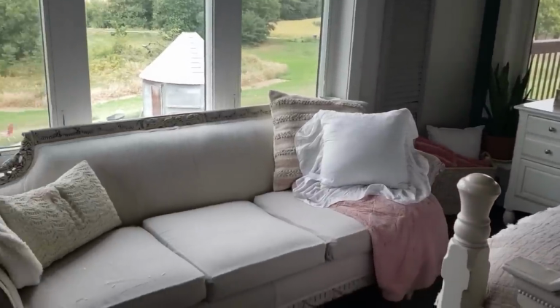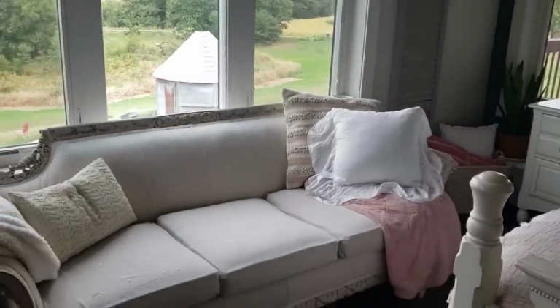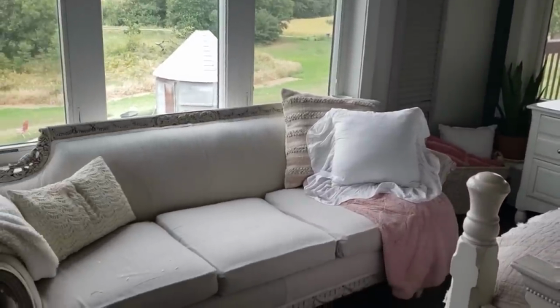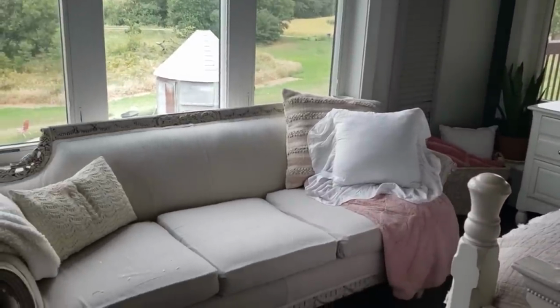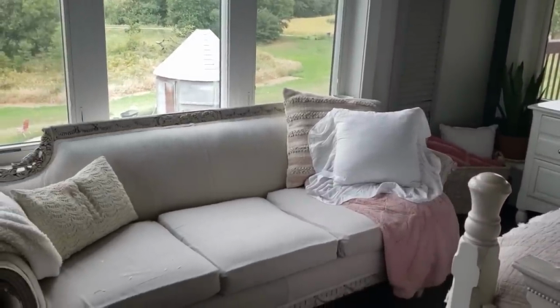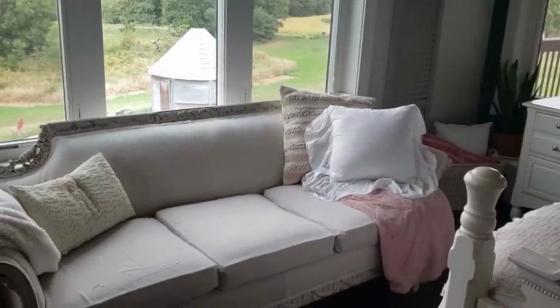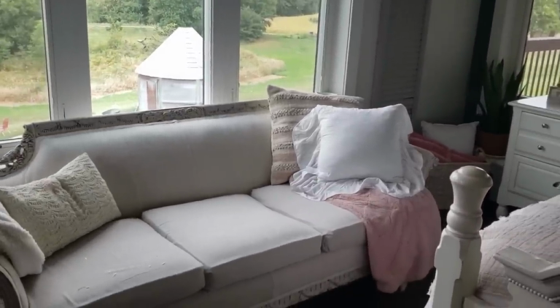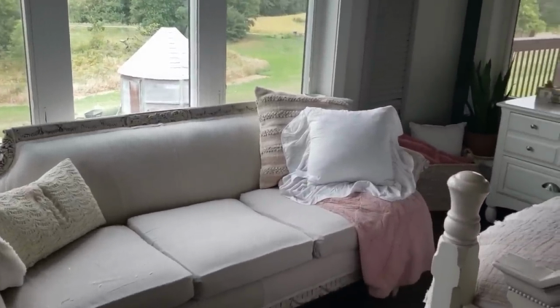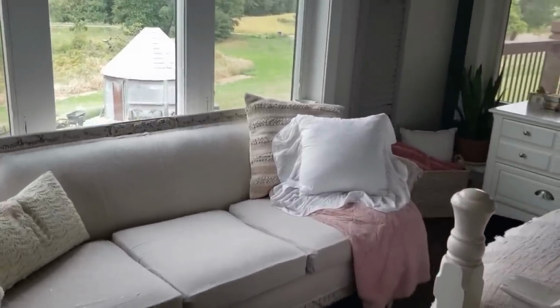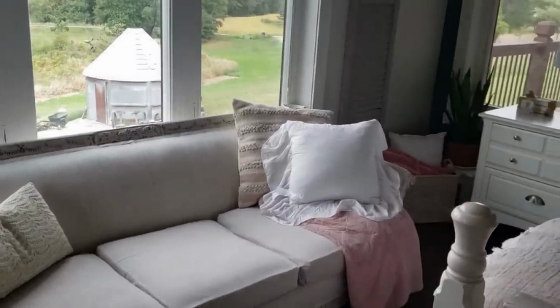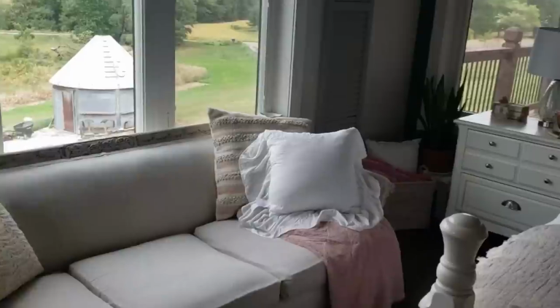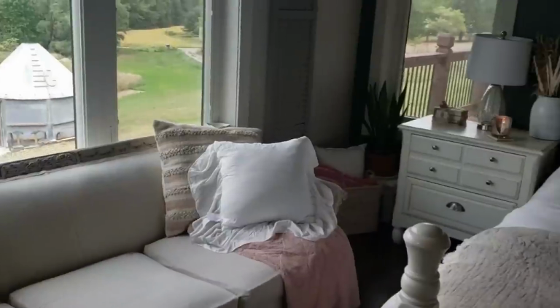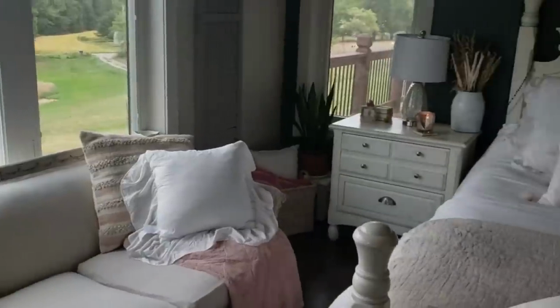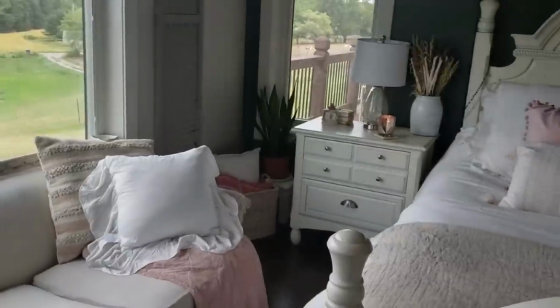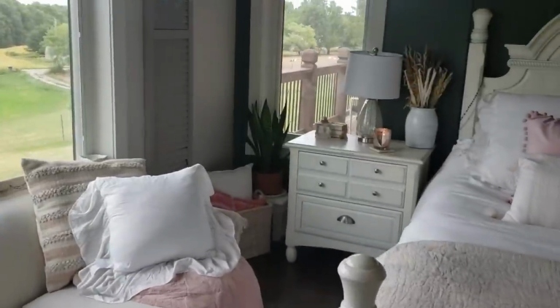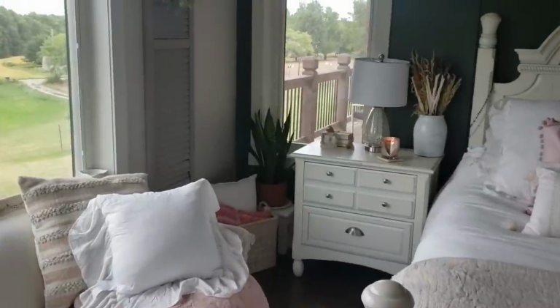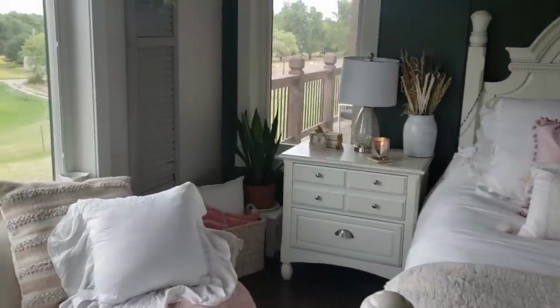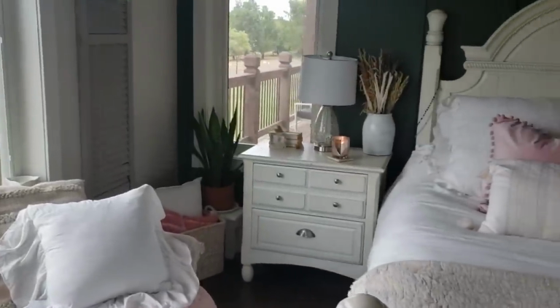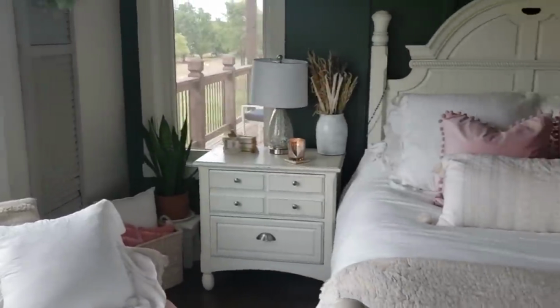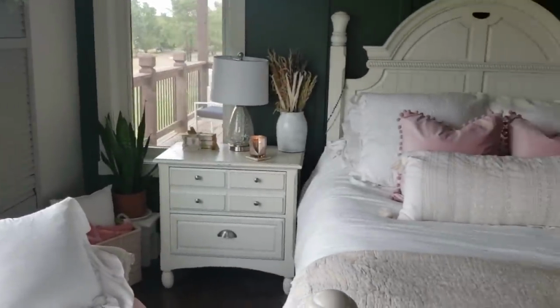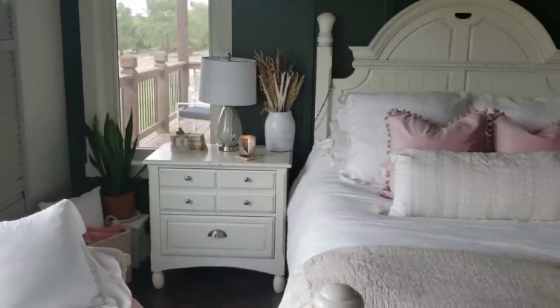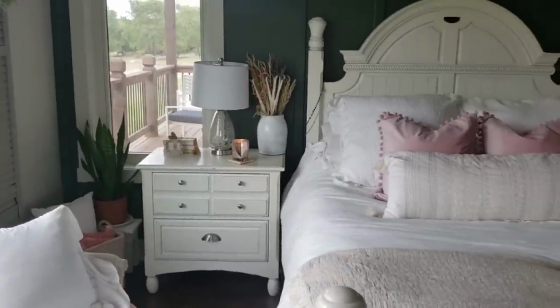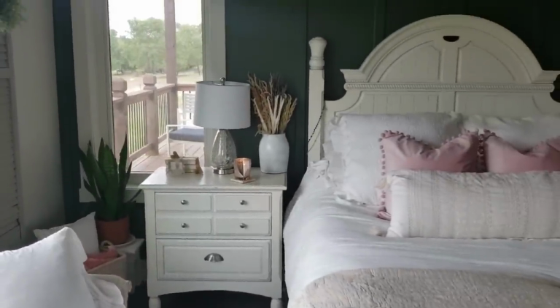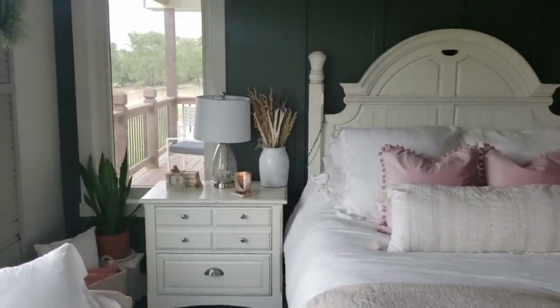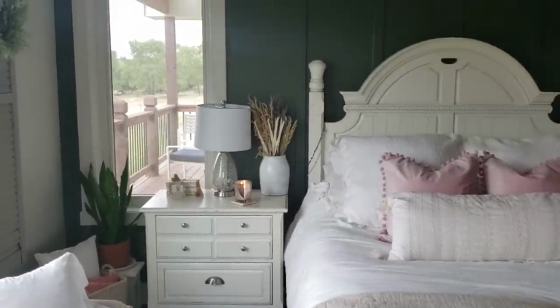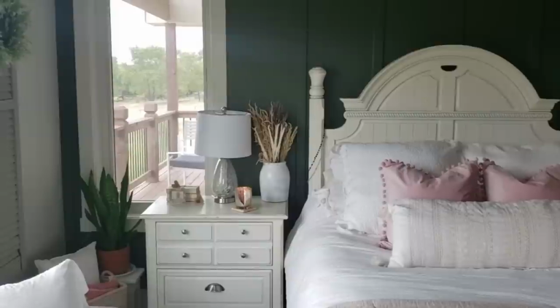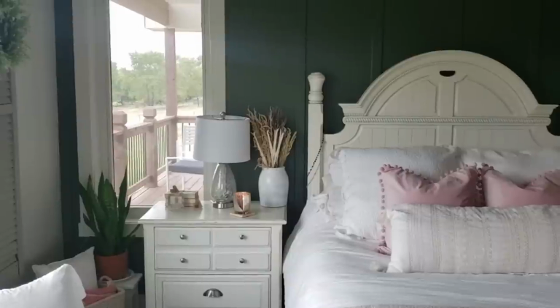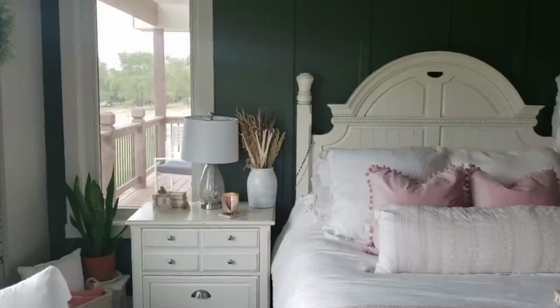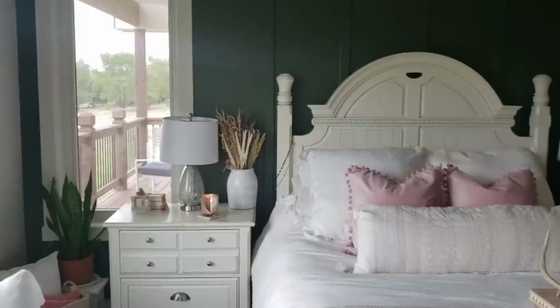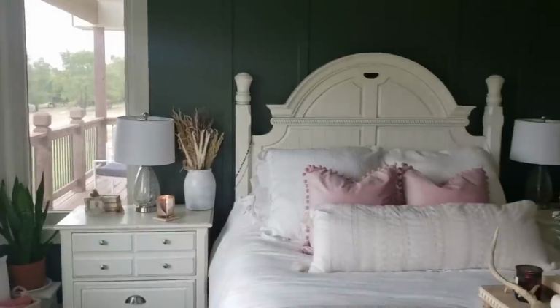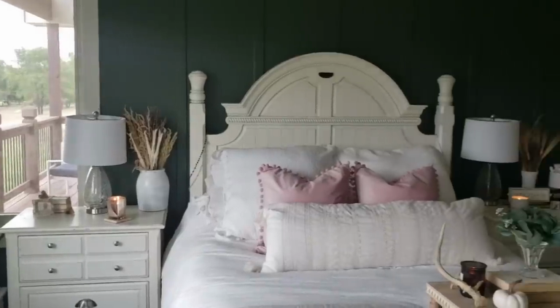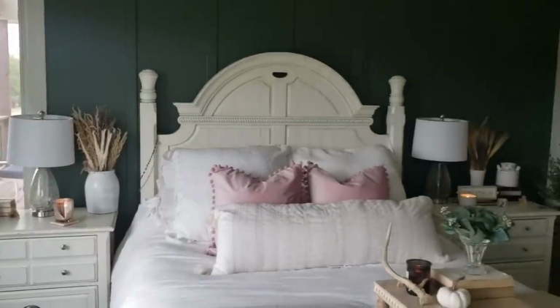Here's our master bedroom. It usually gets piled with pillows, as you can imagine — pillows on the bed.